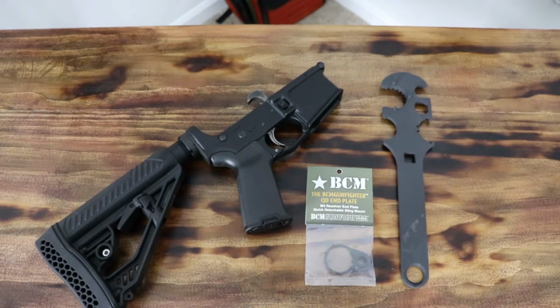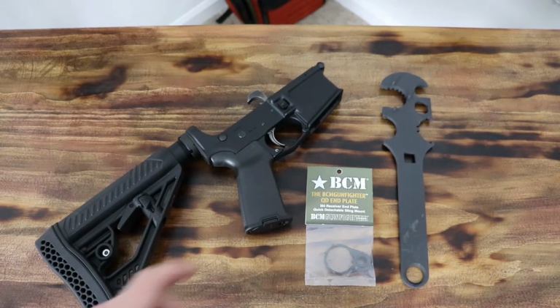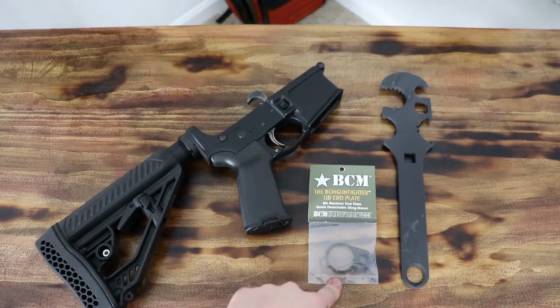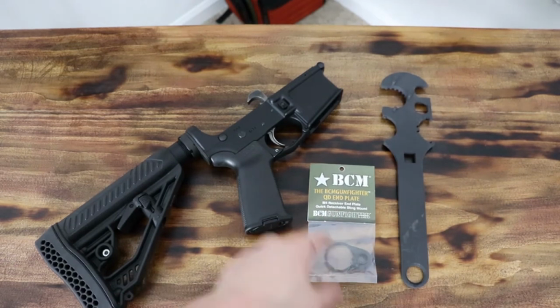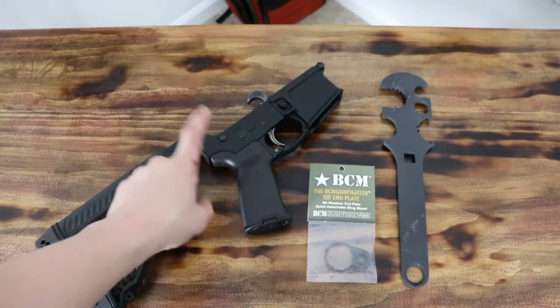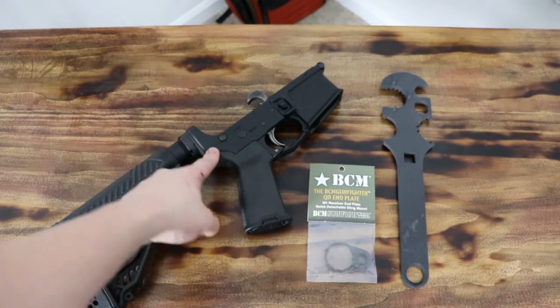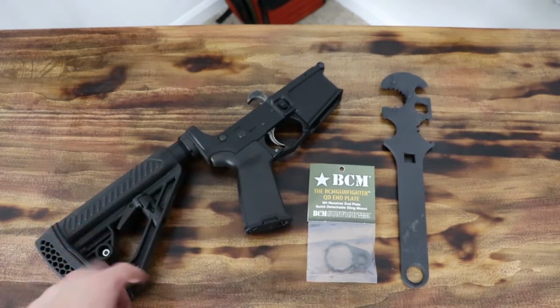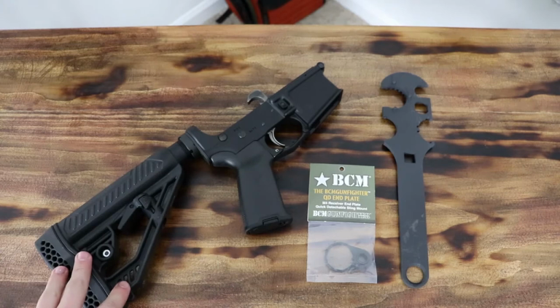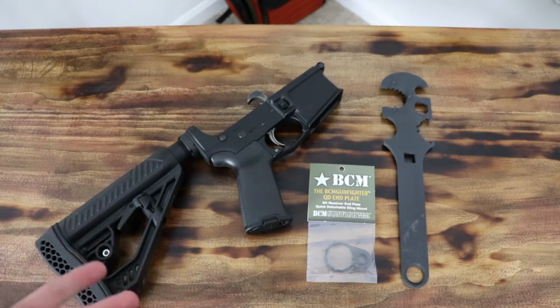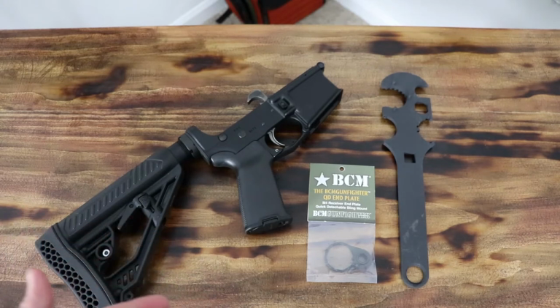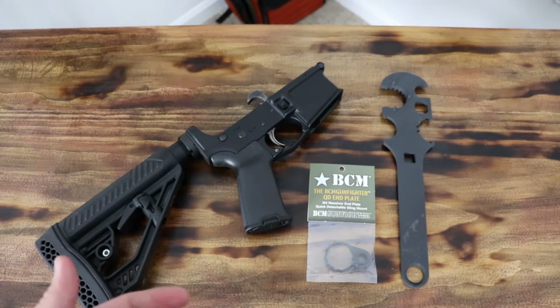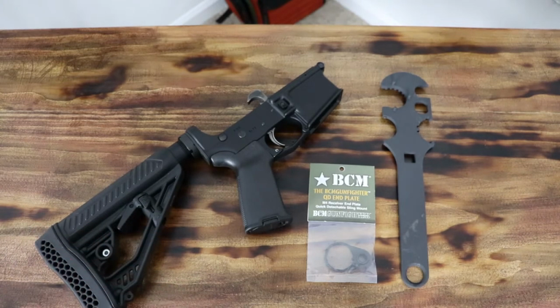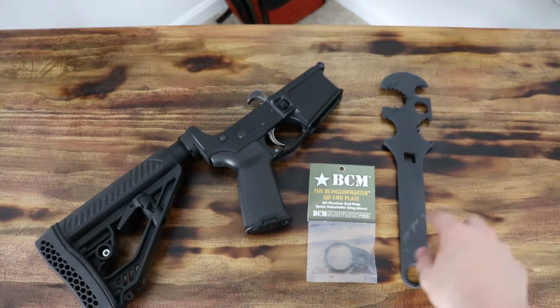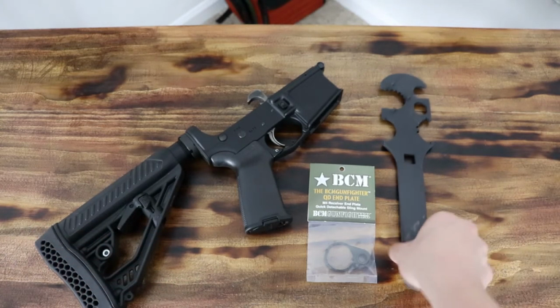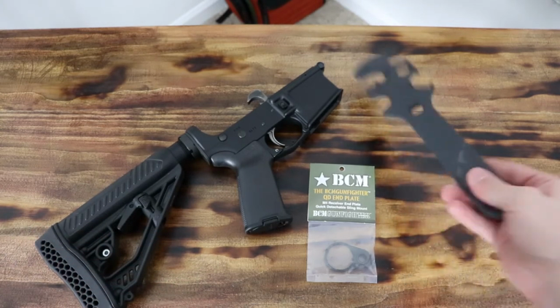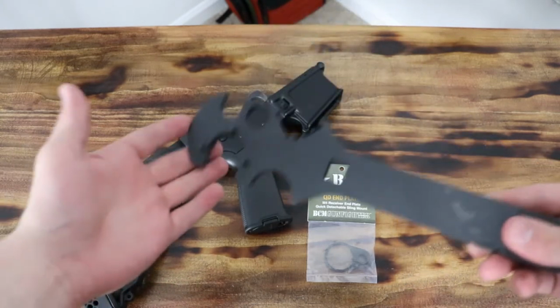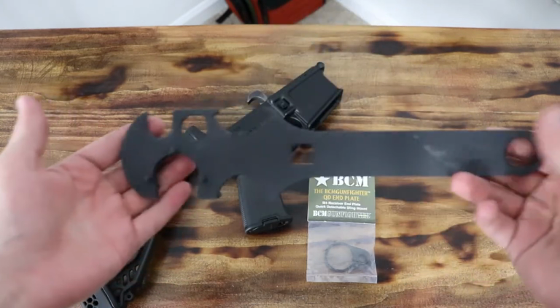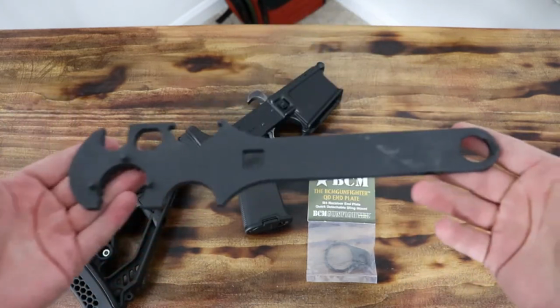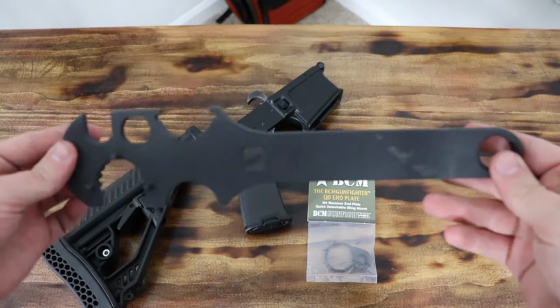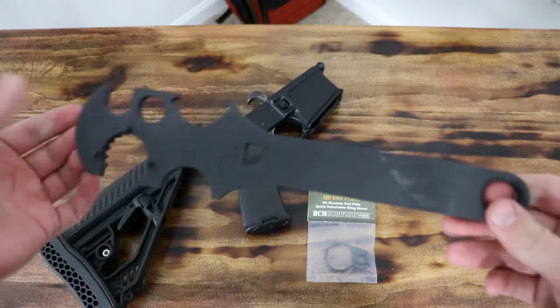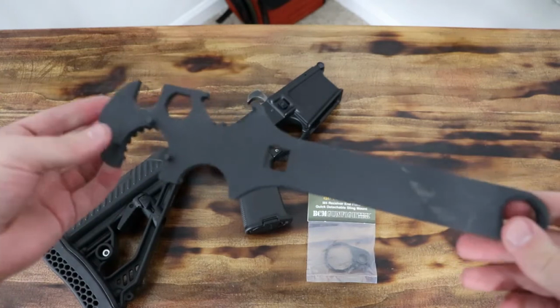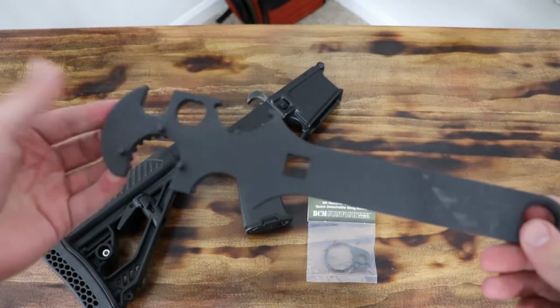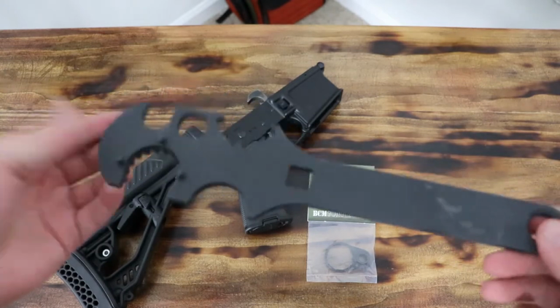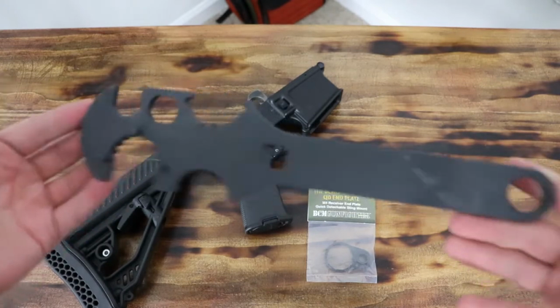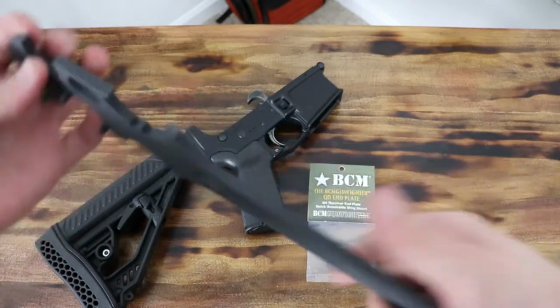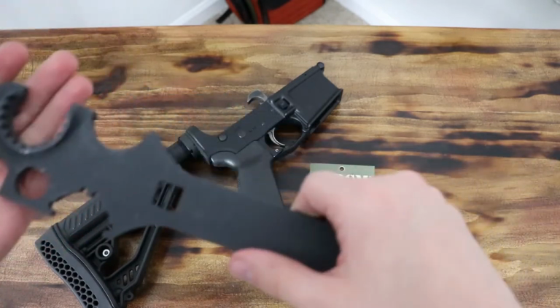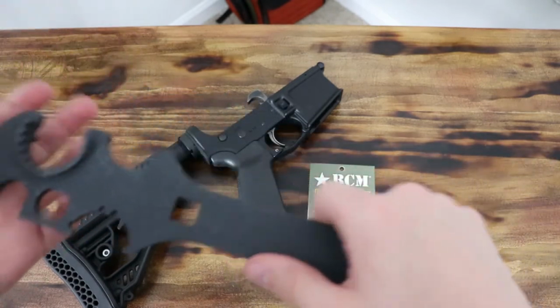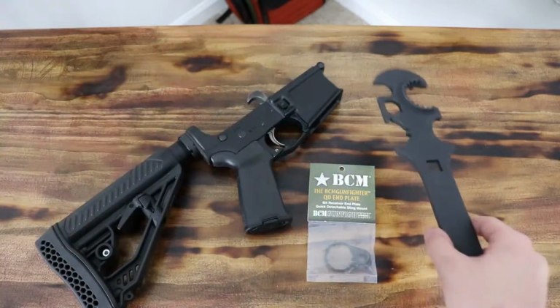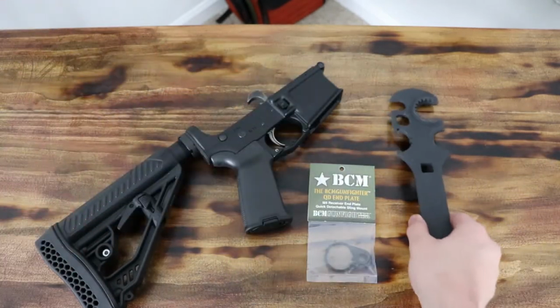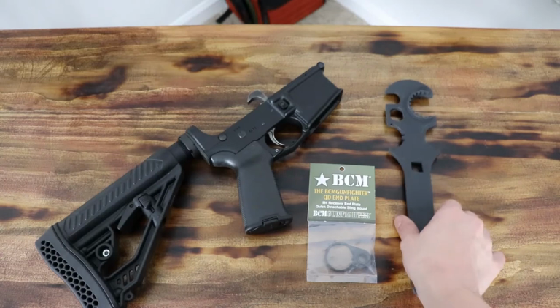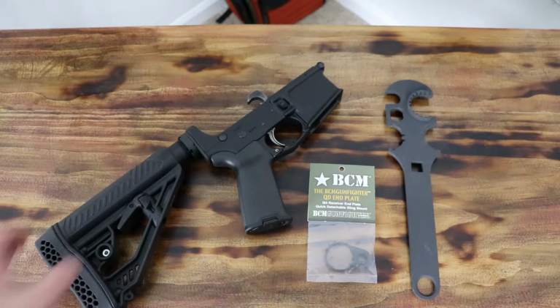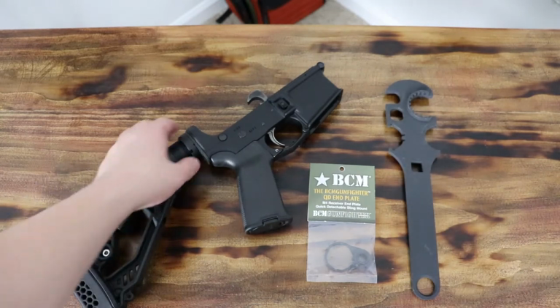I'm going to show you guys how to upgrade your end plate on your AR-15. This is a fairly simple thing to do, especially if you have the right tools. So this is an armorer's wrench — you can get this literally everywhere. I got this from Walmart, and it's real simple to use.